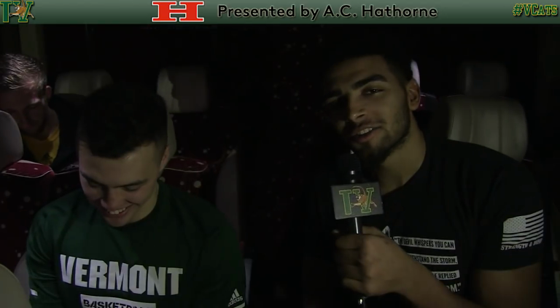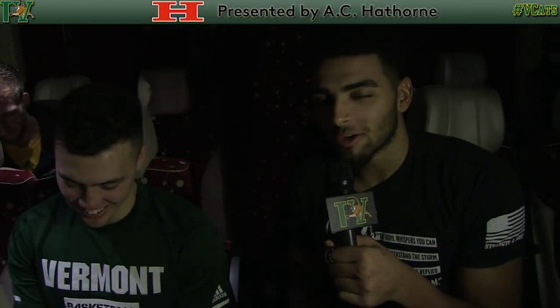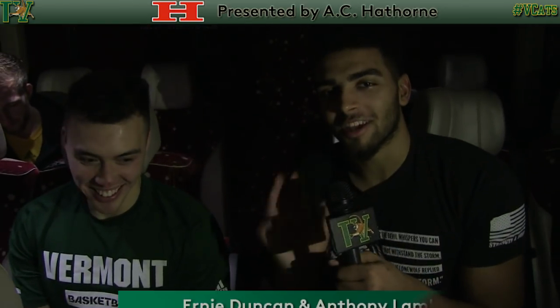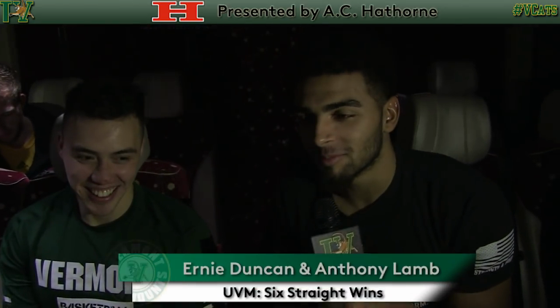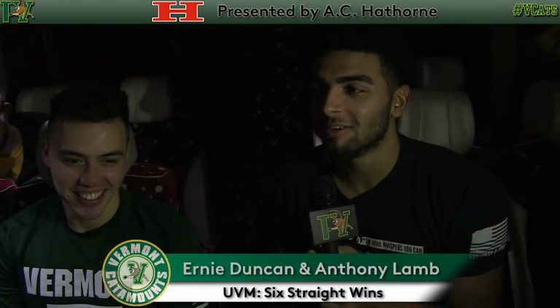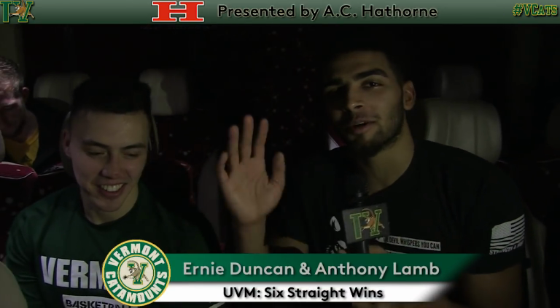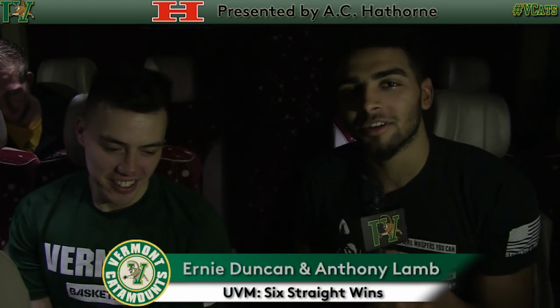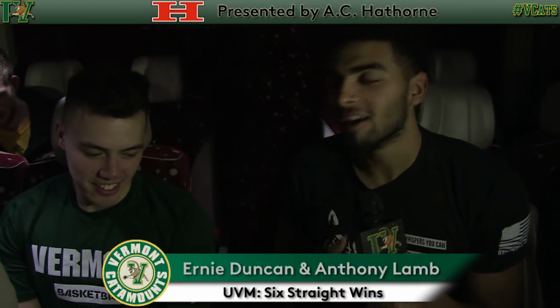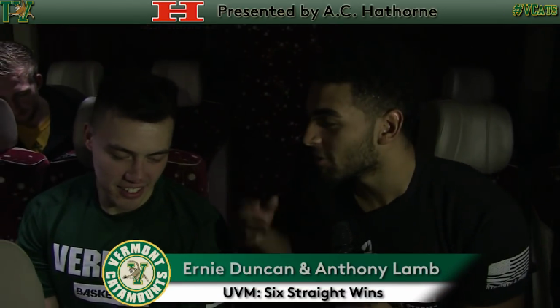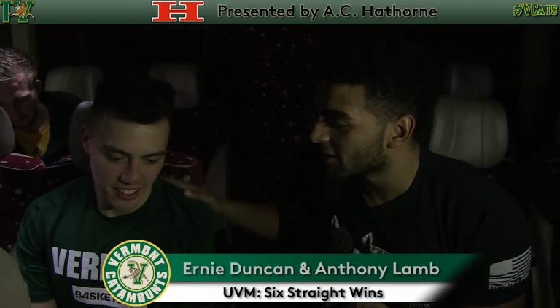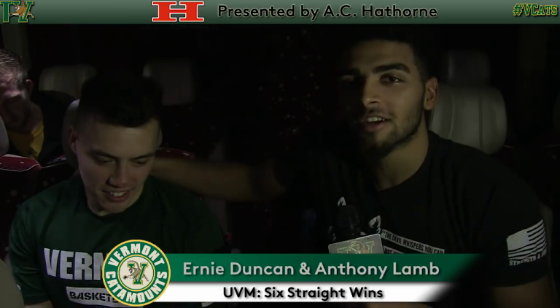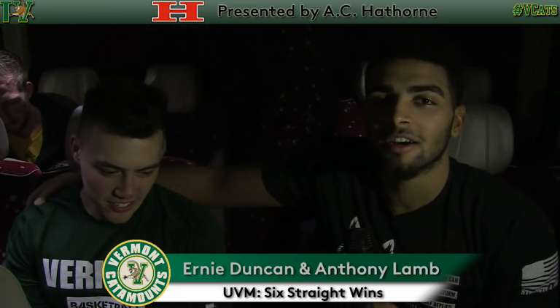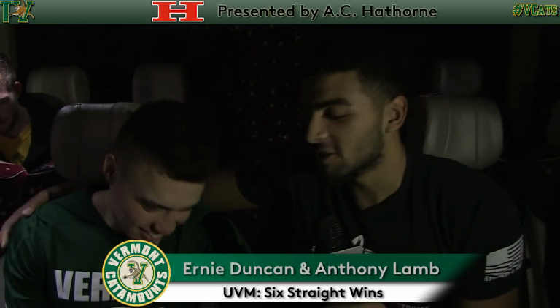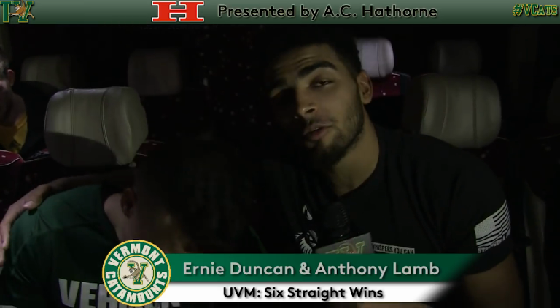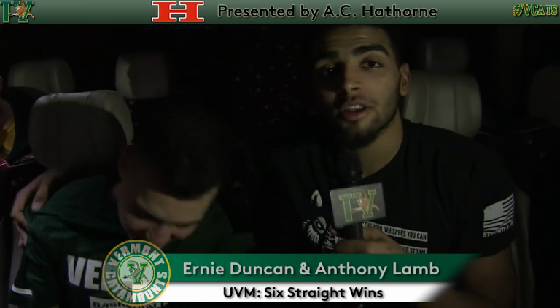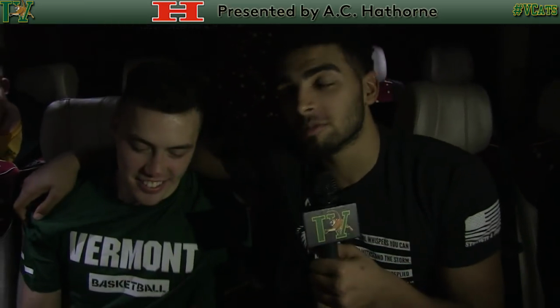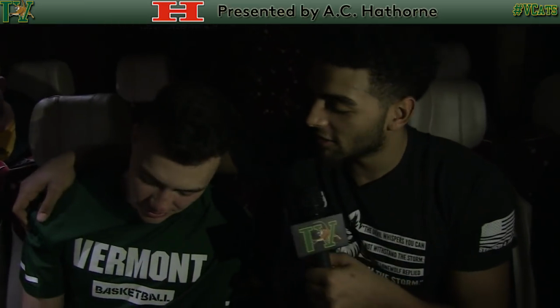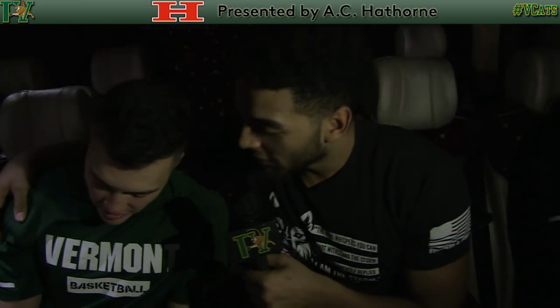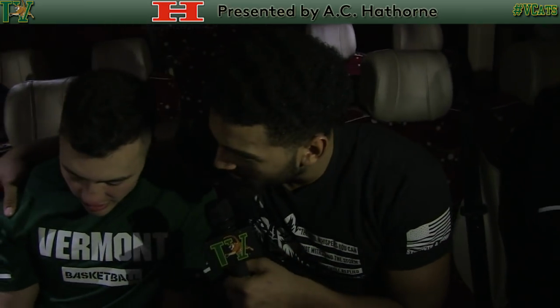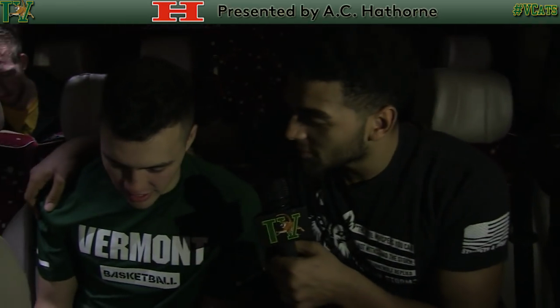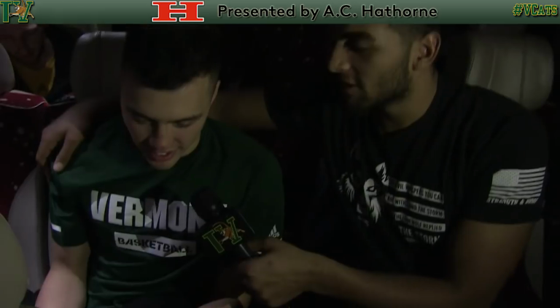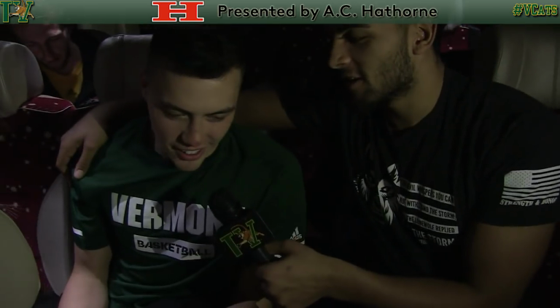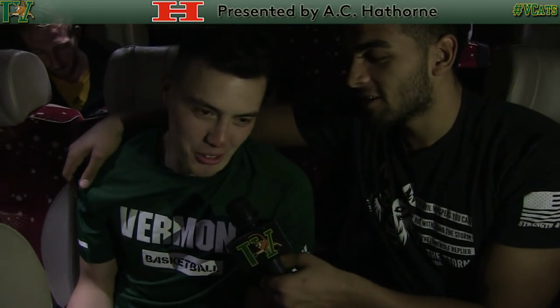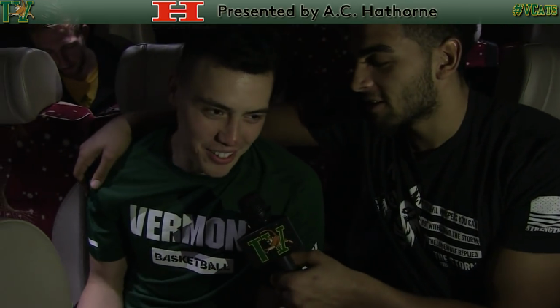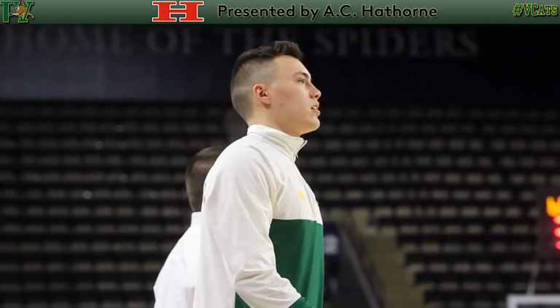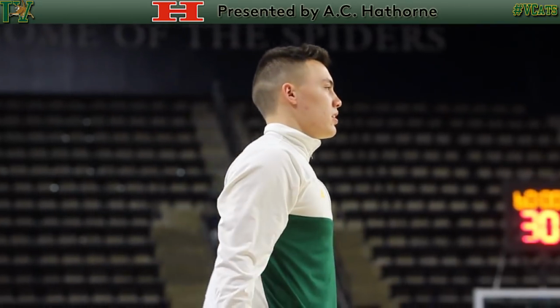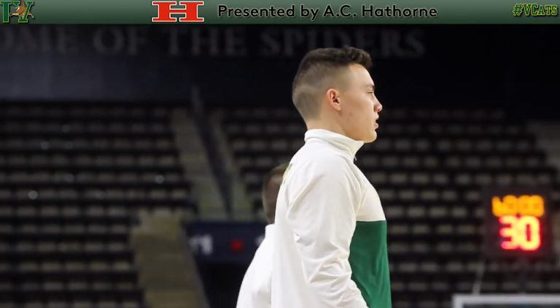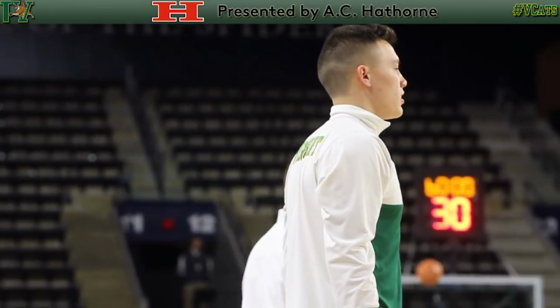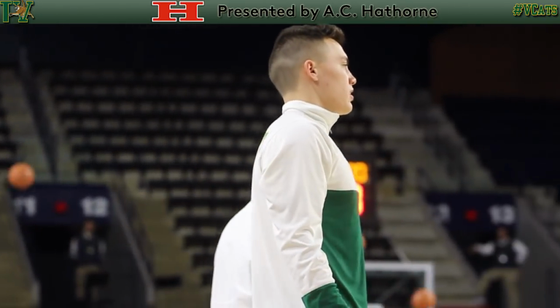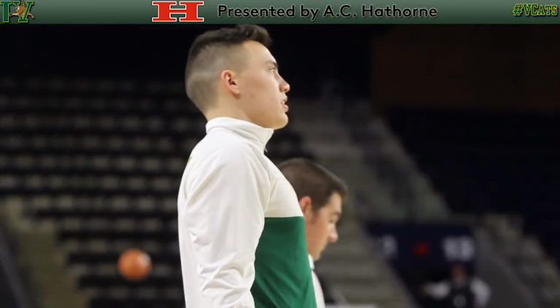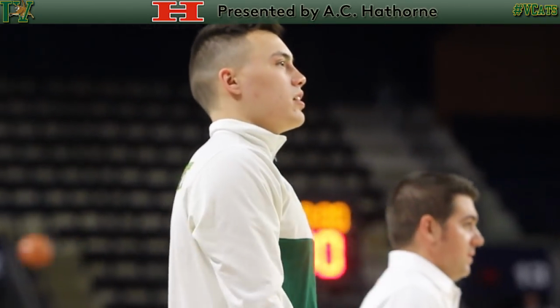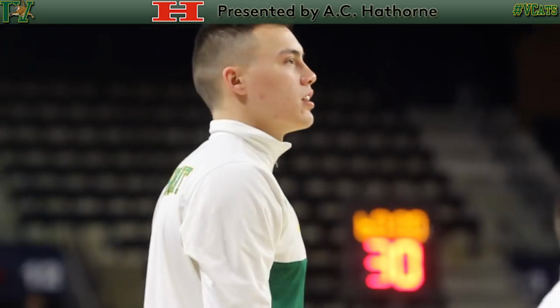This is Anthony Lamb here with Ernie Duncan, and we just came off a big win over Richmond. Ernie, how did you feel you performed today? I didn't play too bad. I felt like it was a shooter's gym, so I got some open looks and put them in.